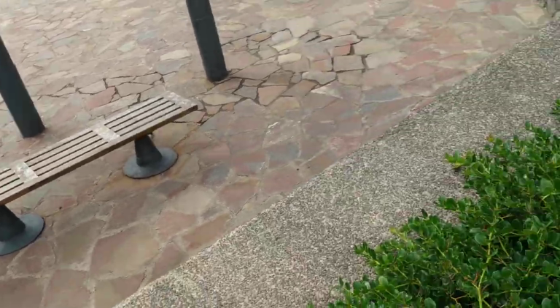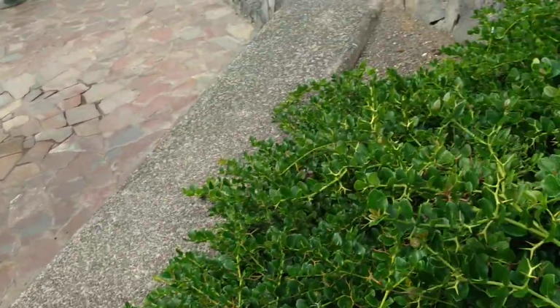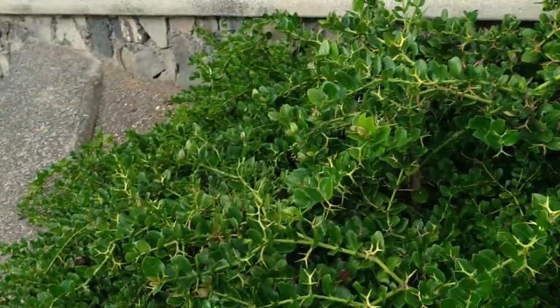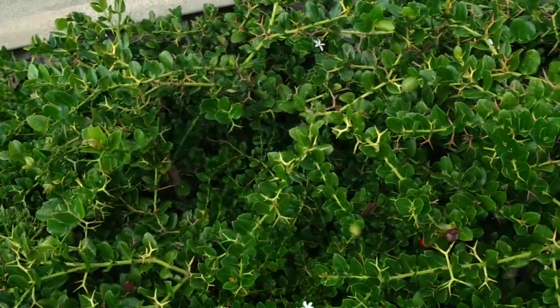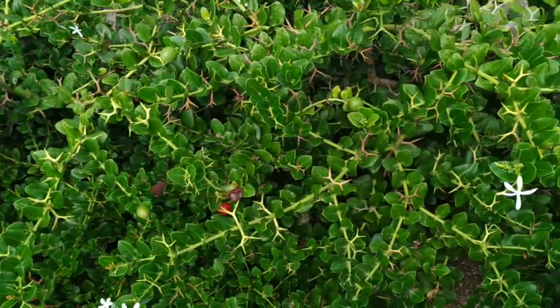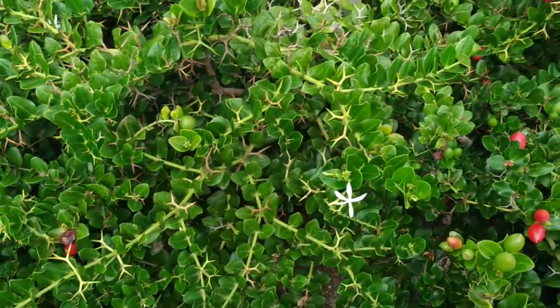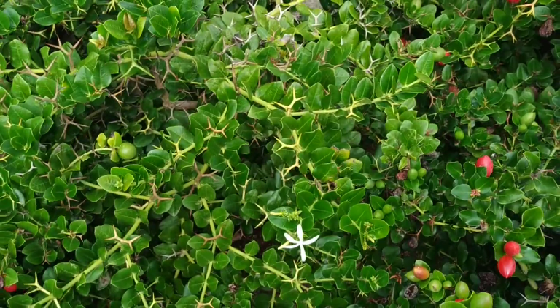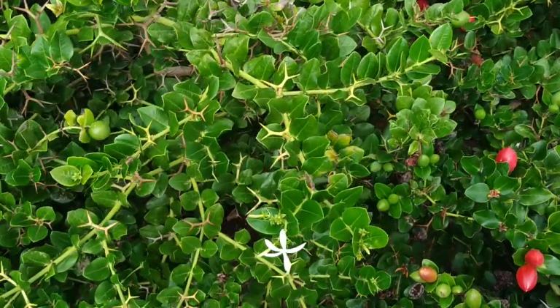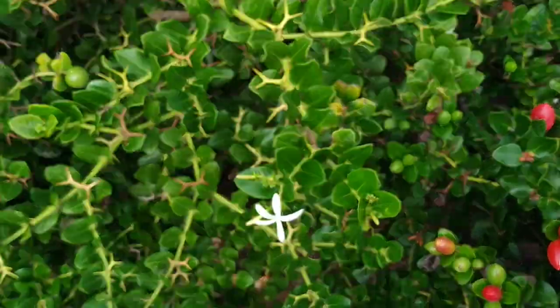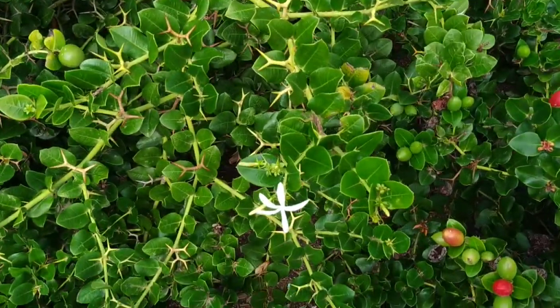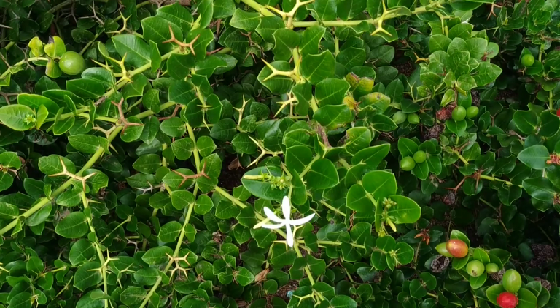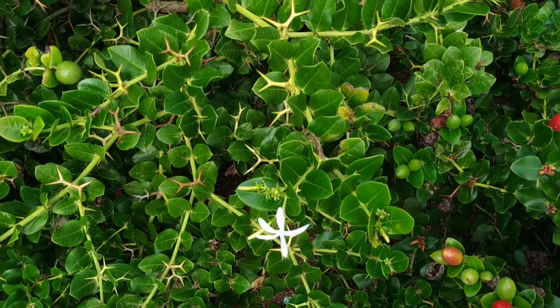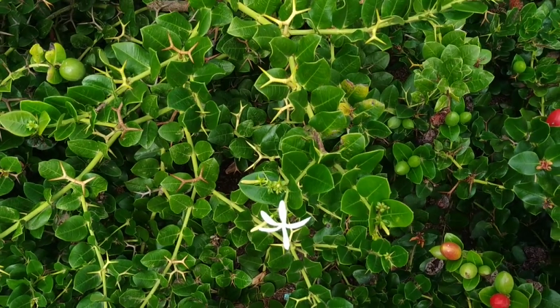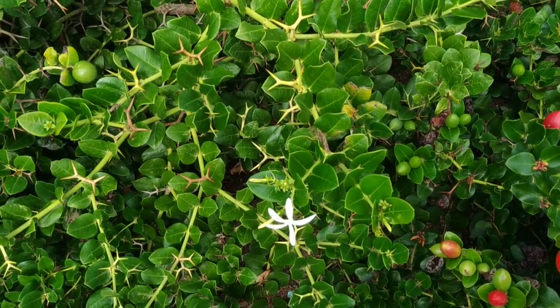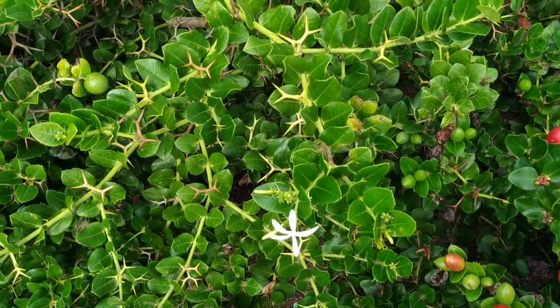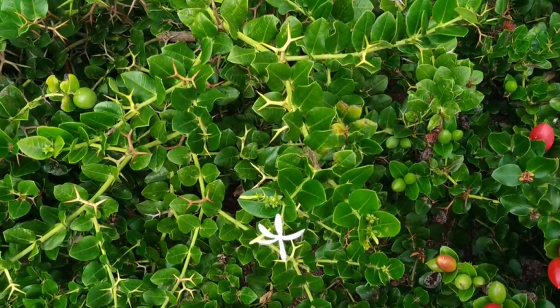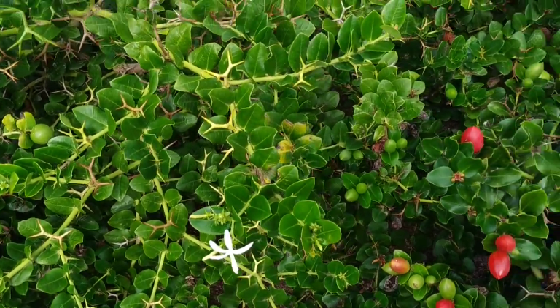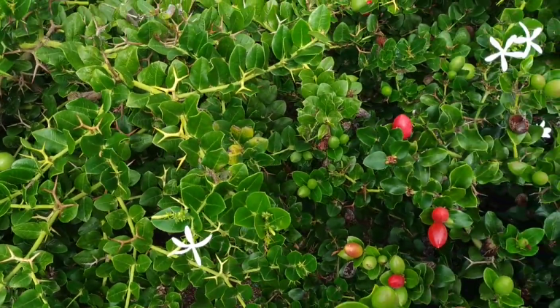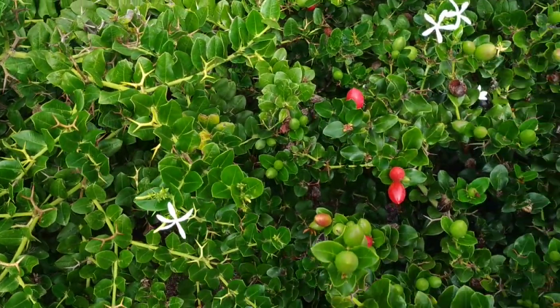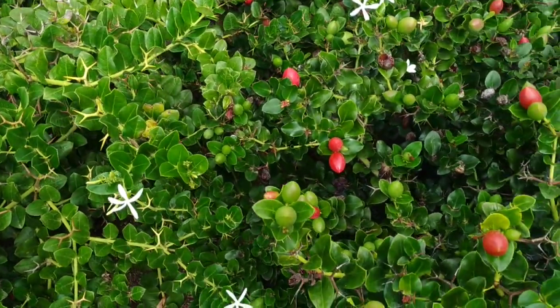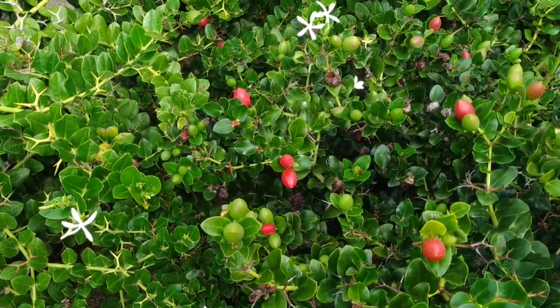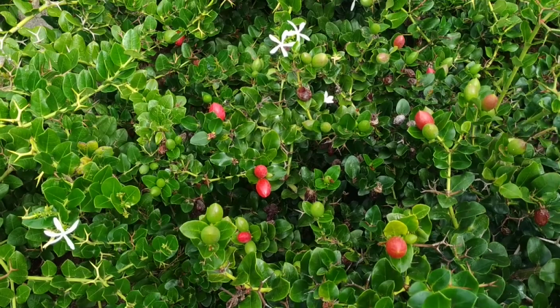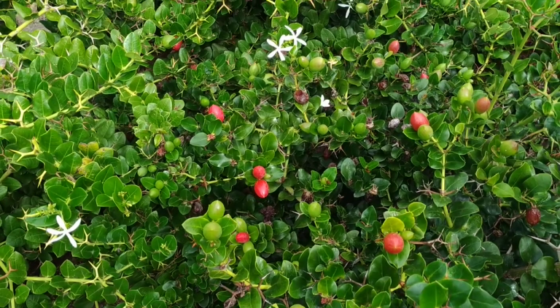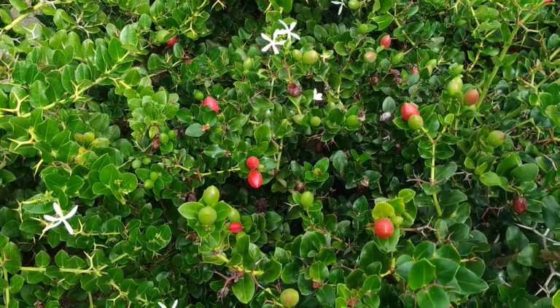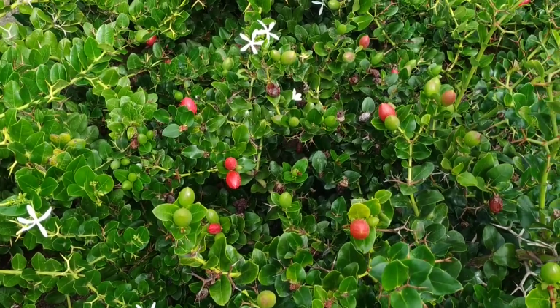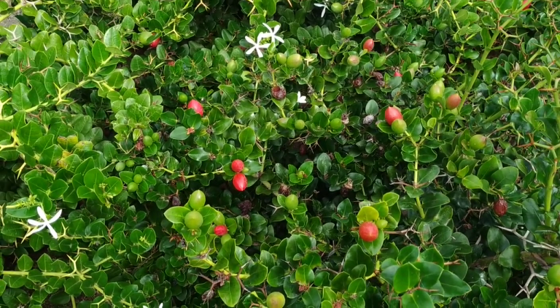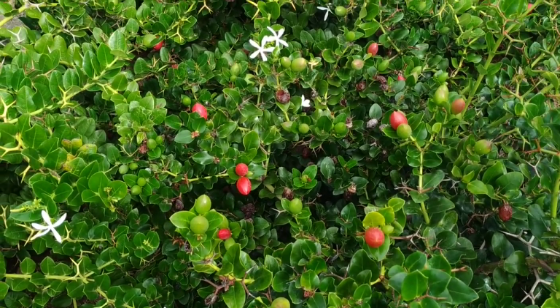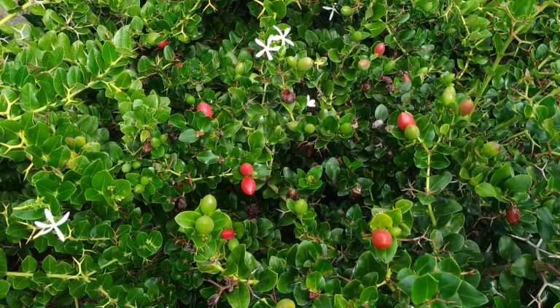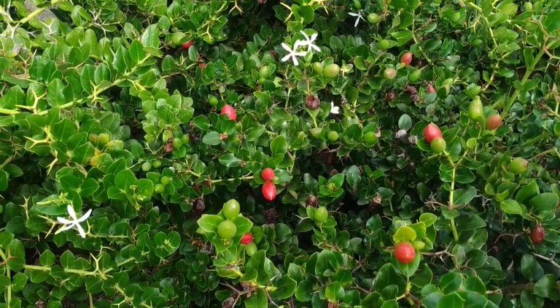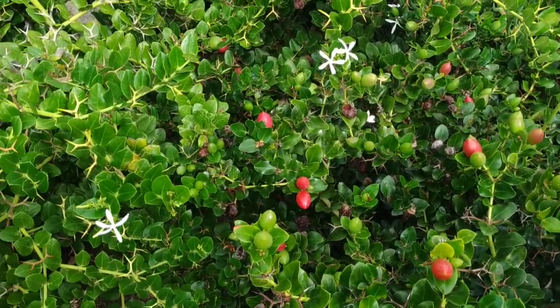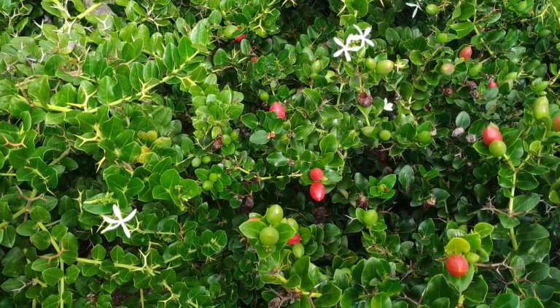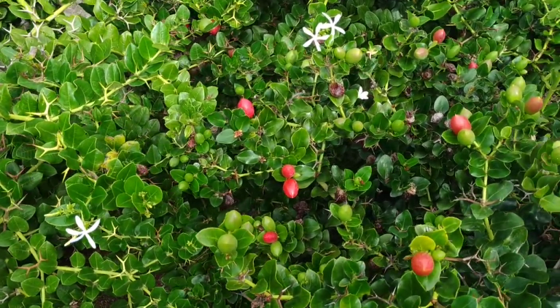It's funny that in Europe and the Canary Islands, which are quite close to Europe, I see only Carissa Macrocarpa. Well in Southeast Asia I see only Carissa Carandas, a similar shrub — bigger plant but smaller fruit.